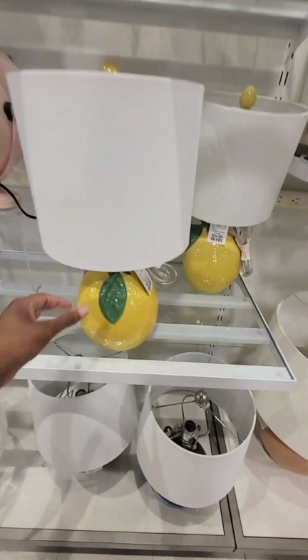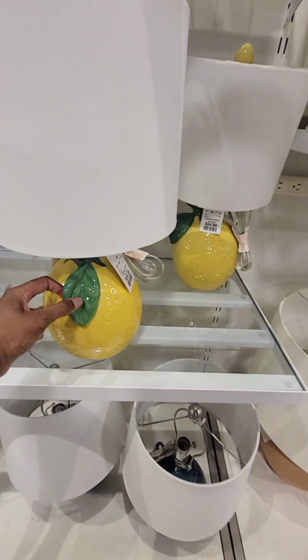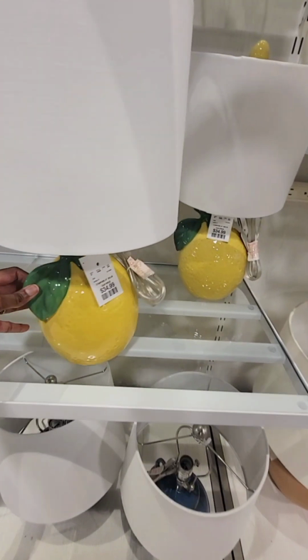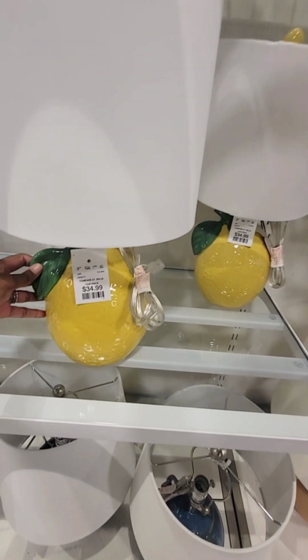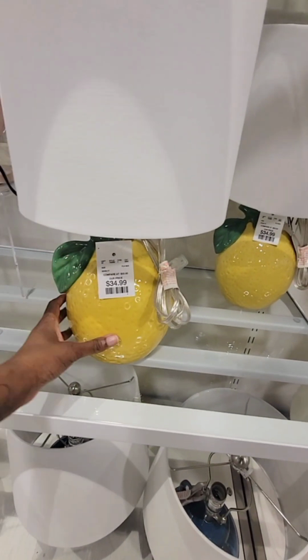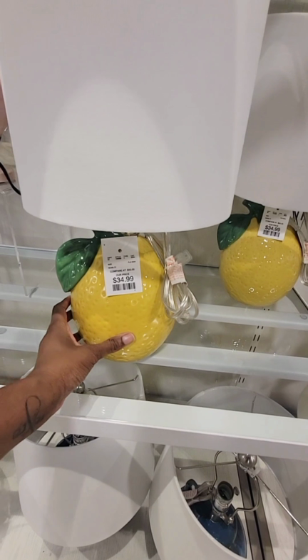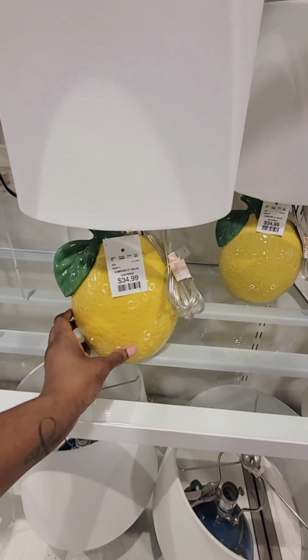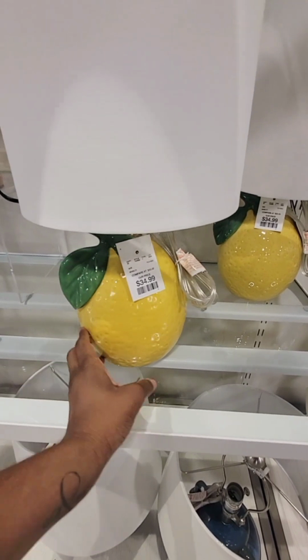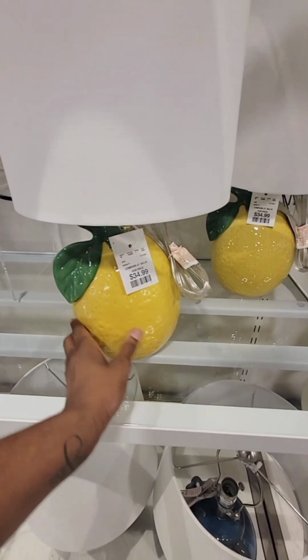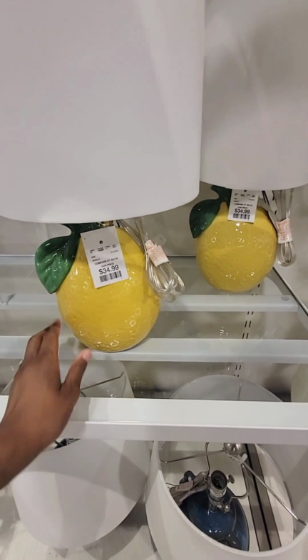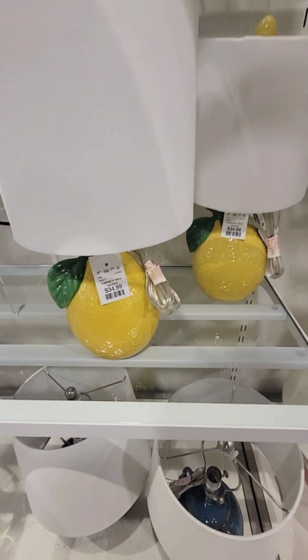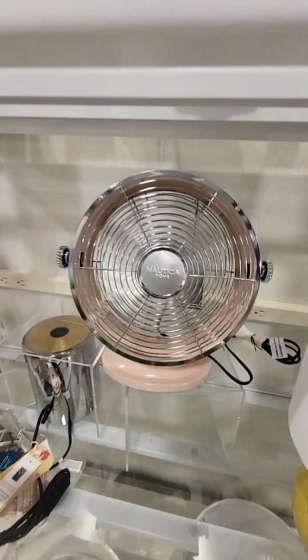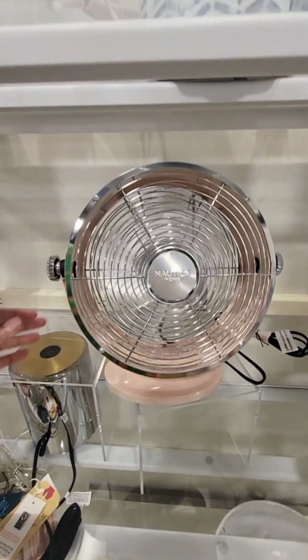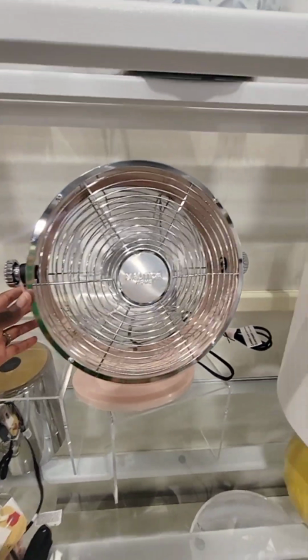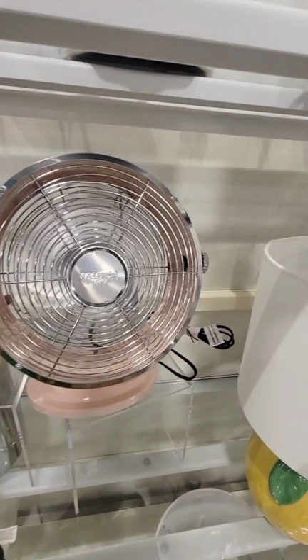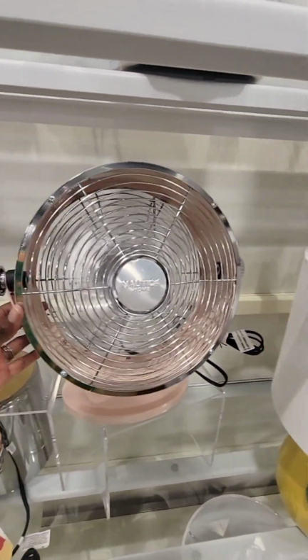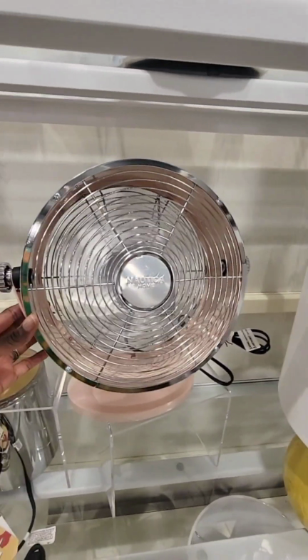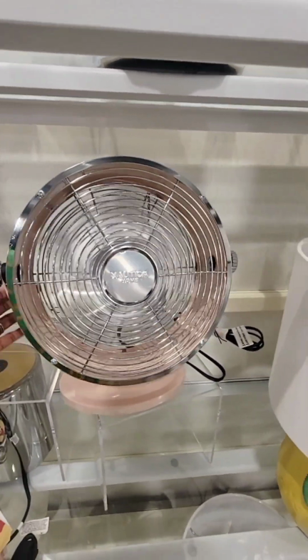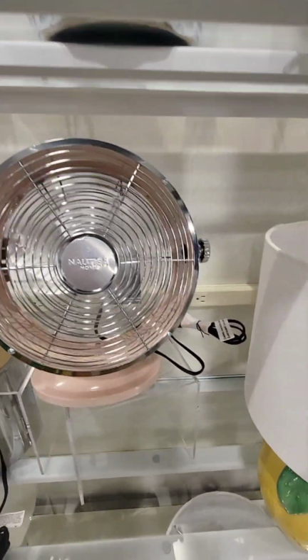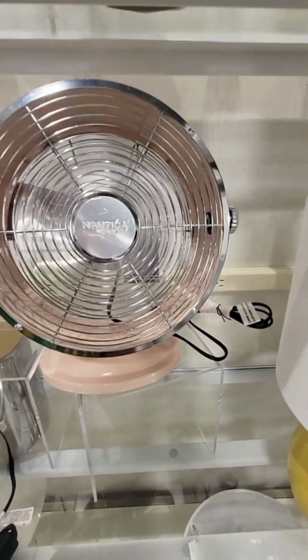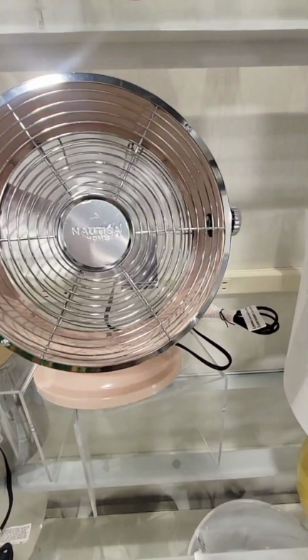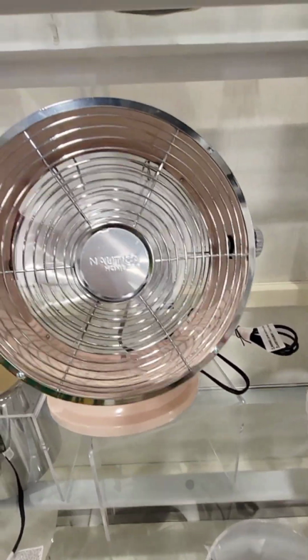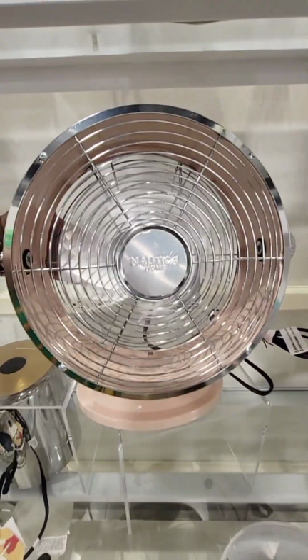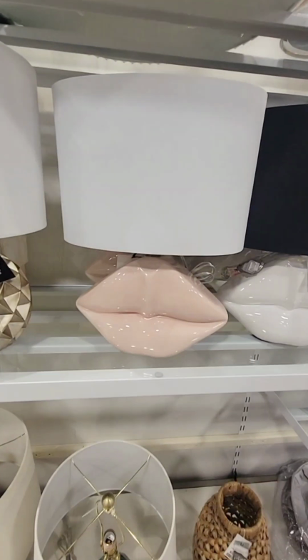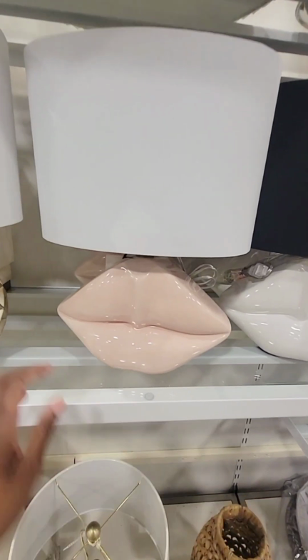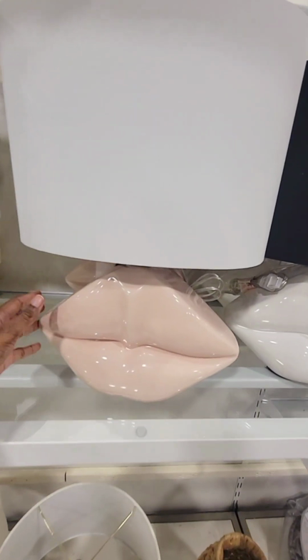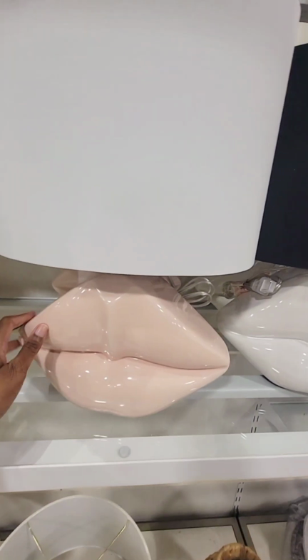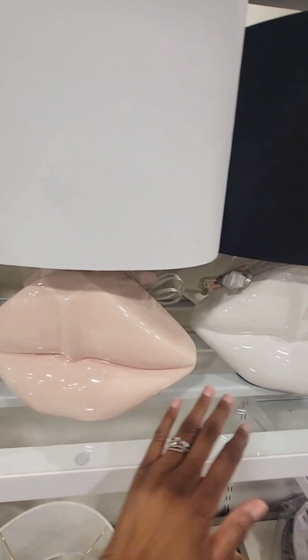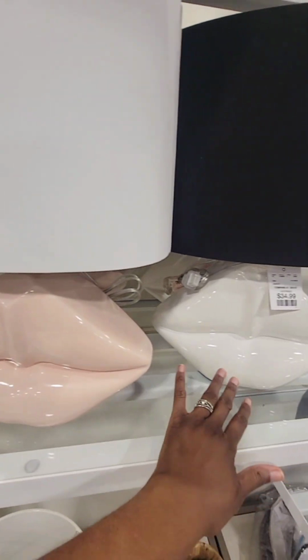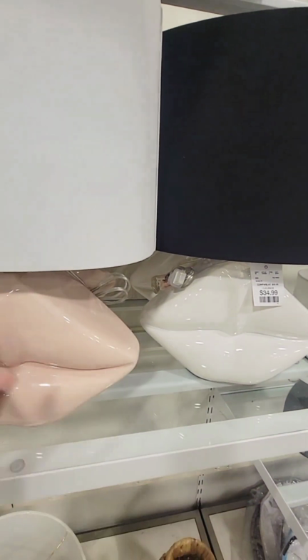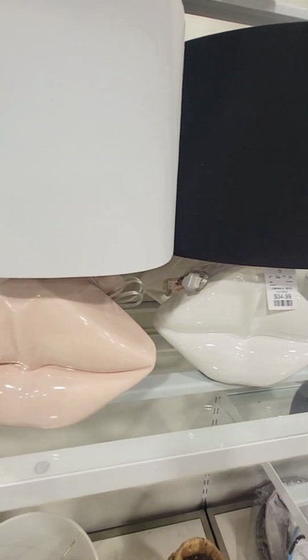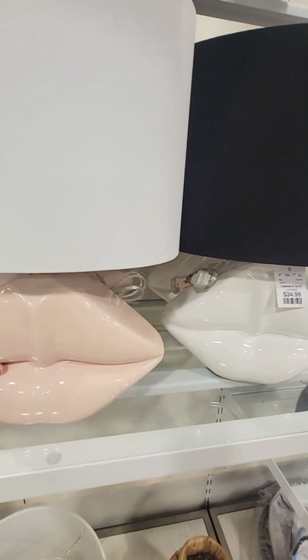The lamp in this lemon is $34. They have this fan for $30 — they have it in the pink, in the white, and they're $35.